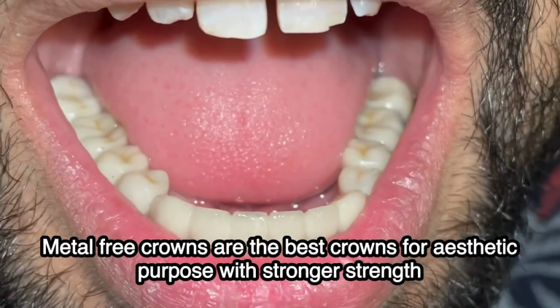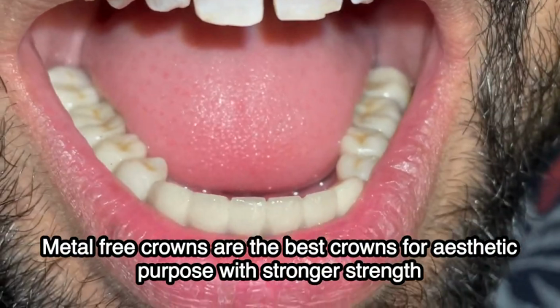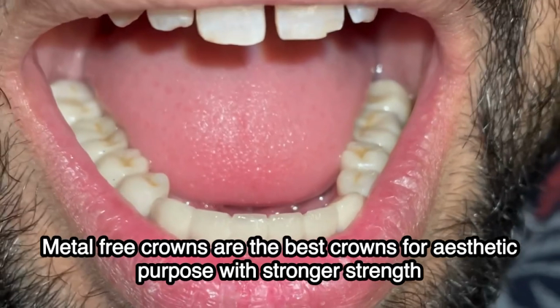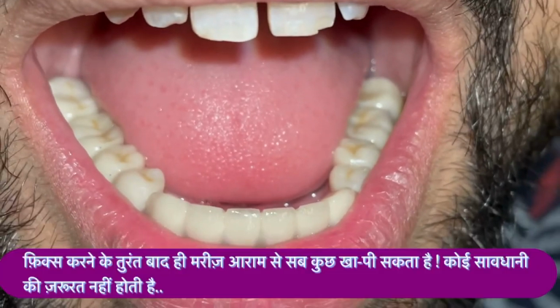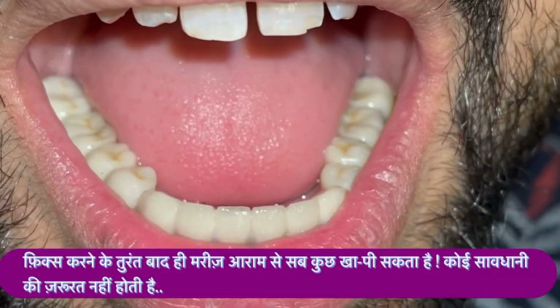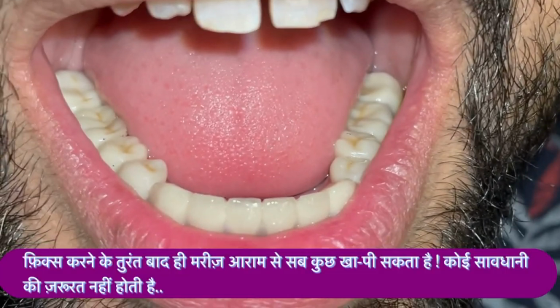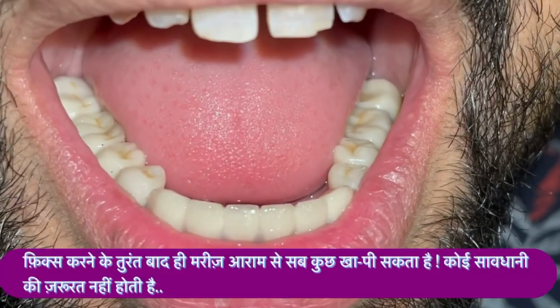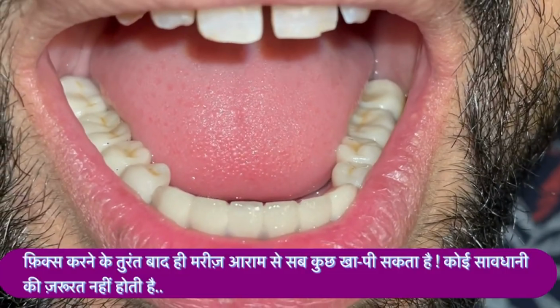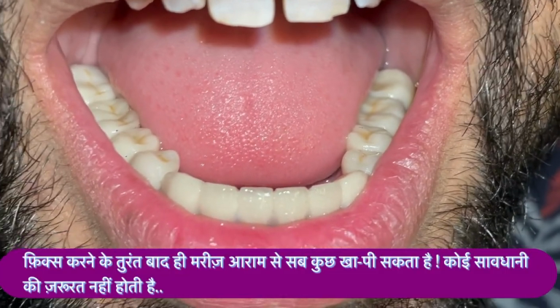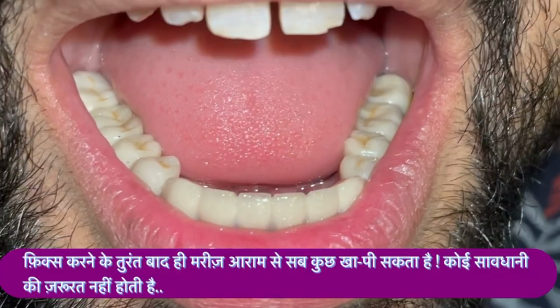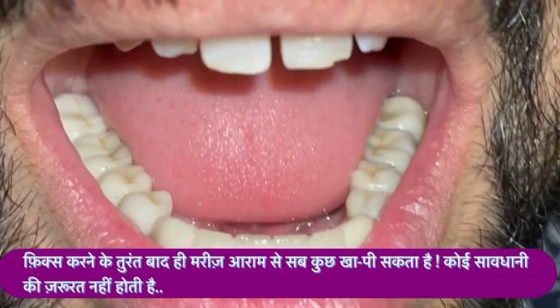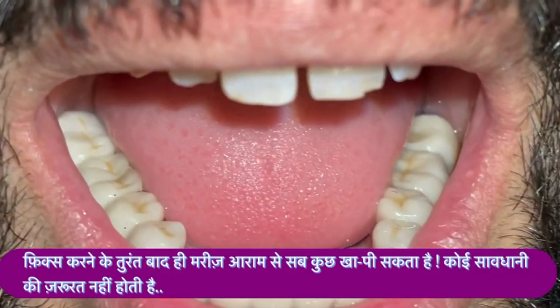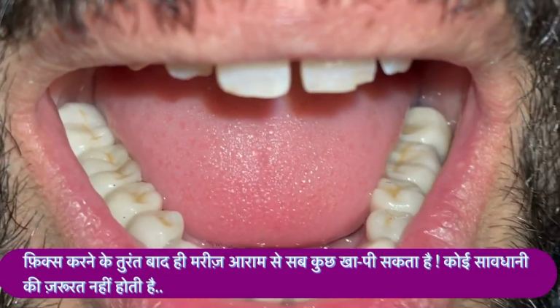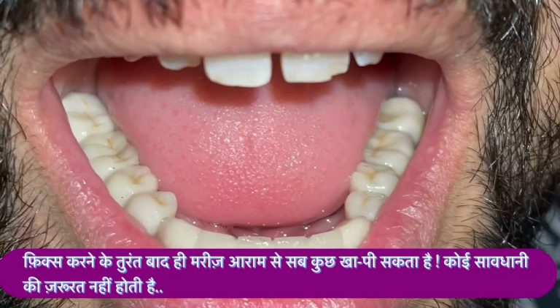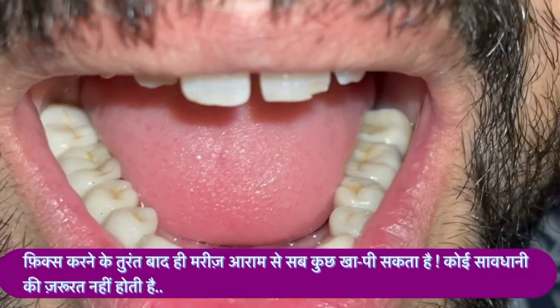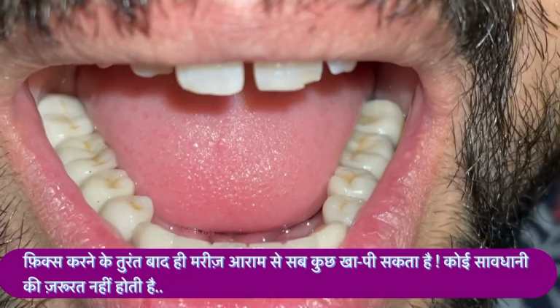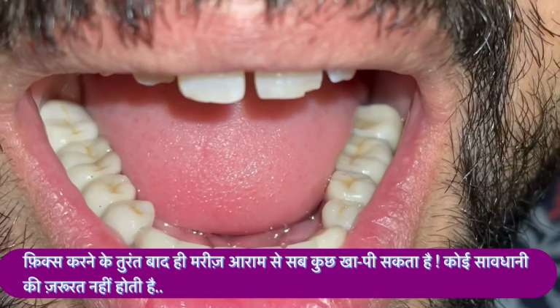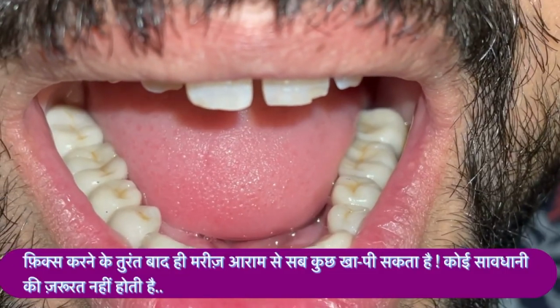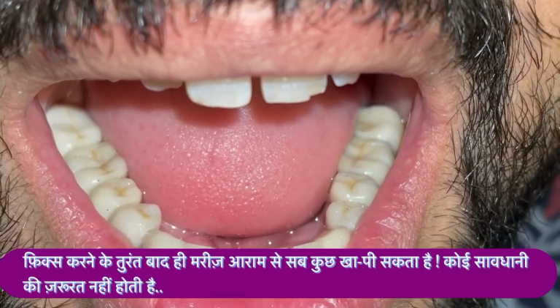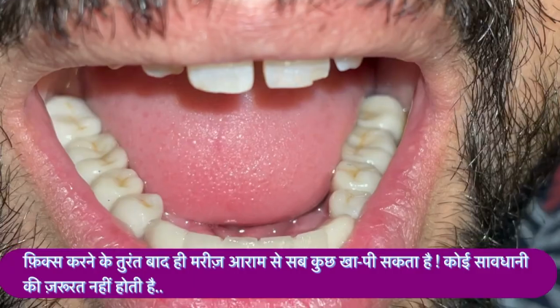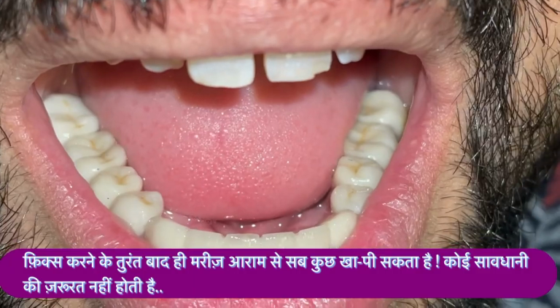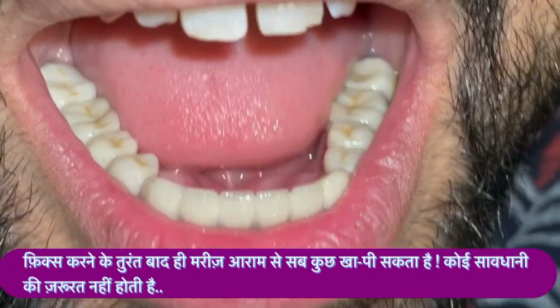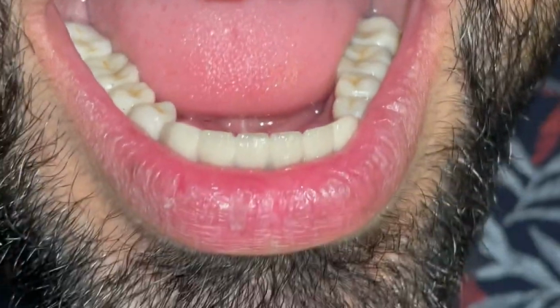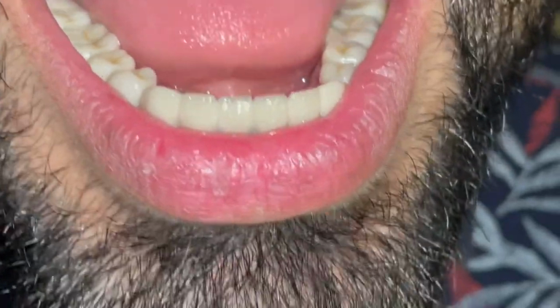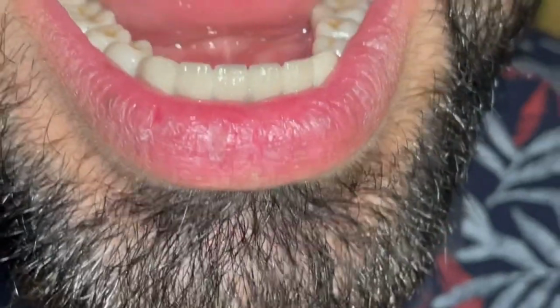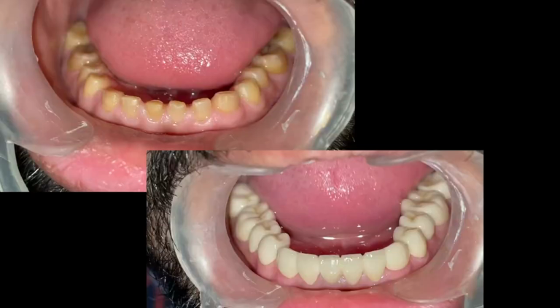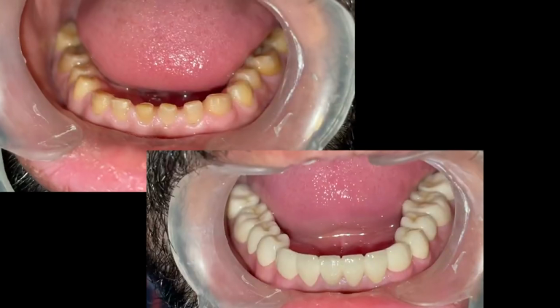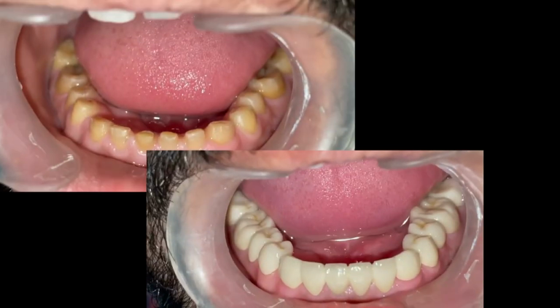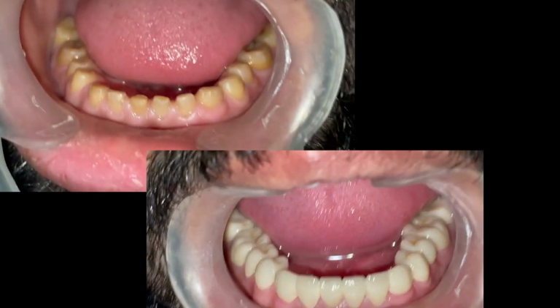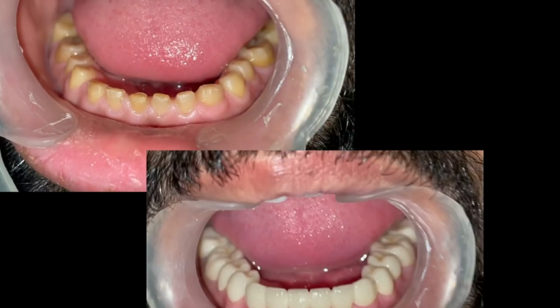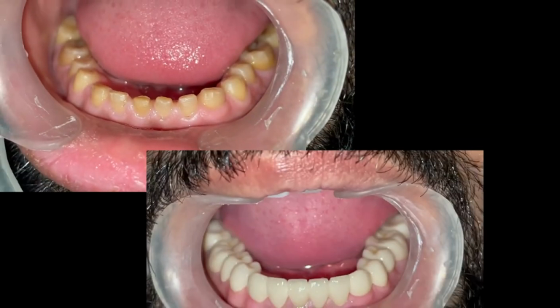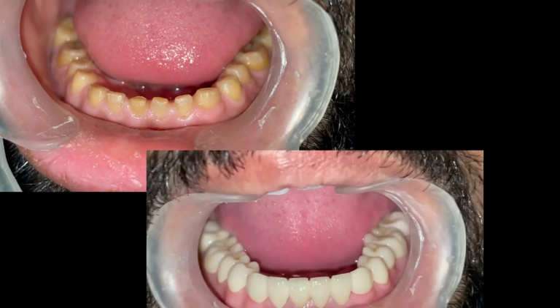Whenever the cap fixation is done using ultraviolet light, as shown in the video, the patient can eat or drink anything immediately after the fixation and there are no precautions as such.